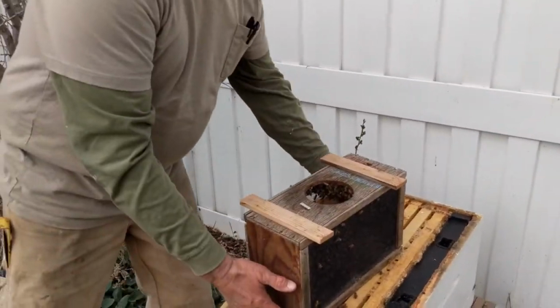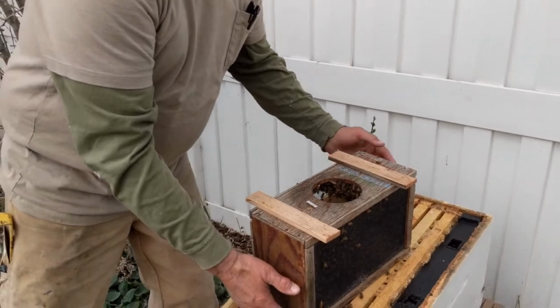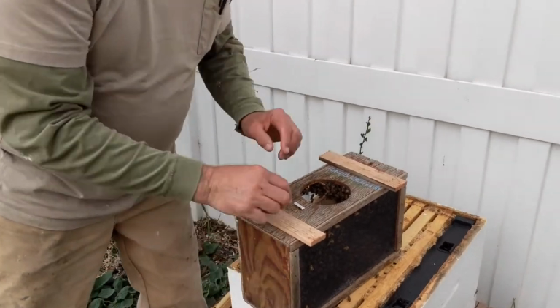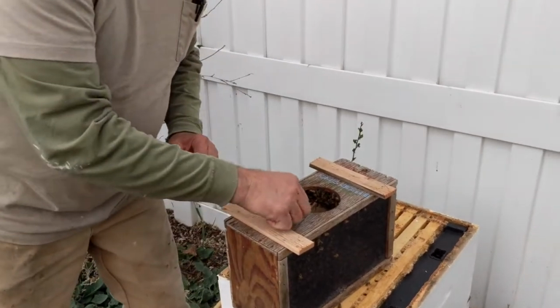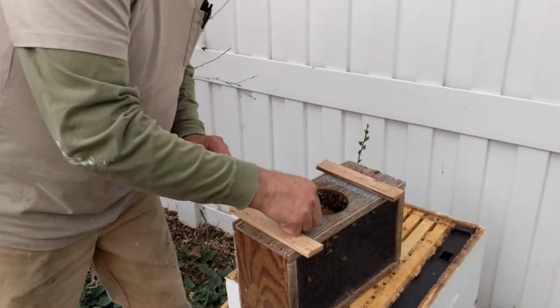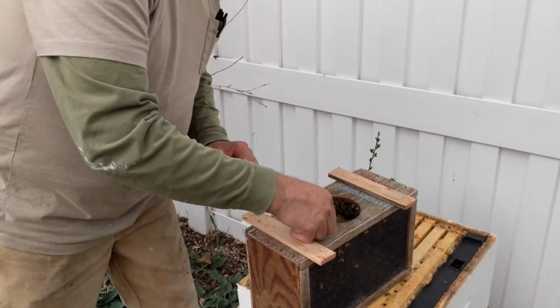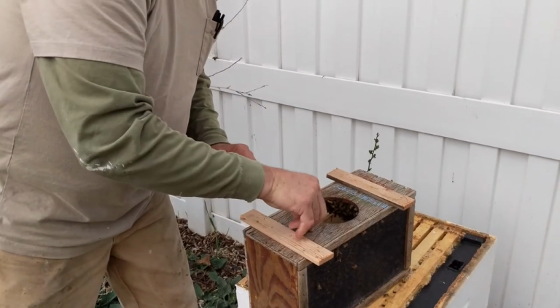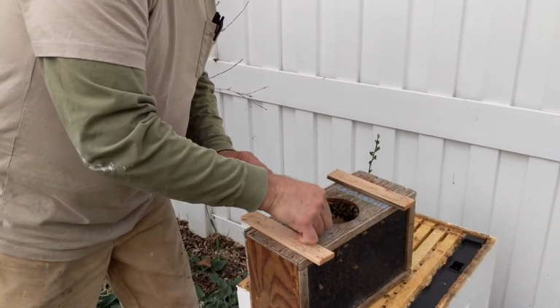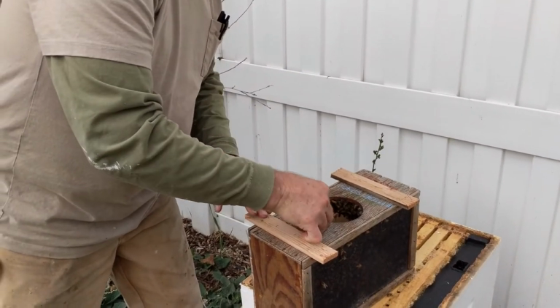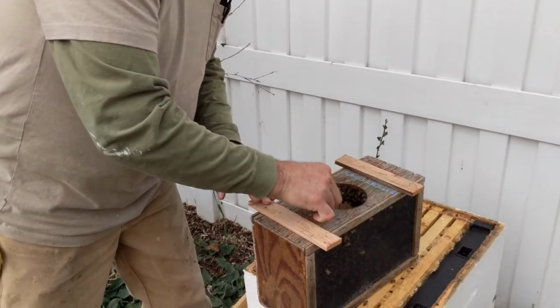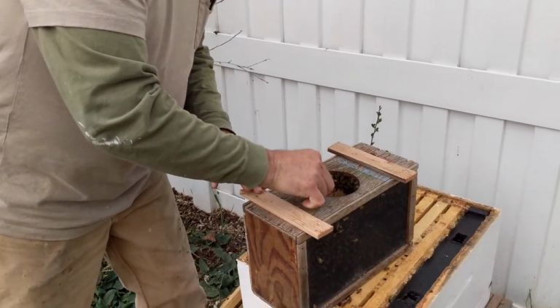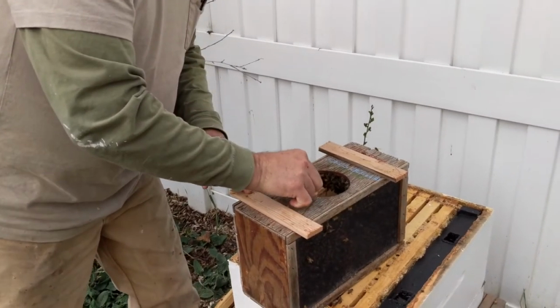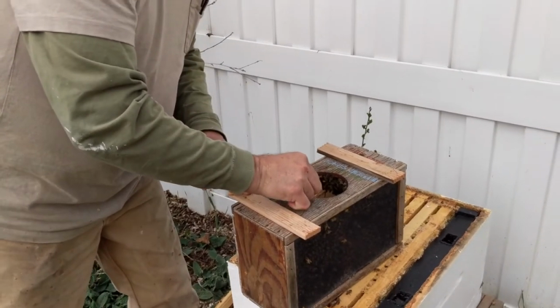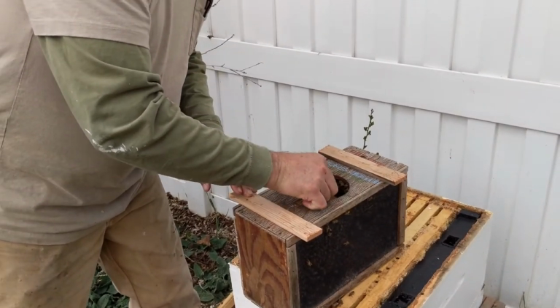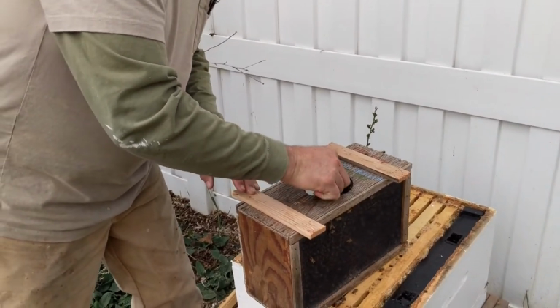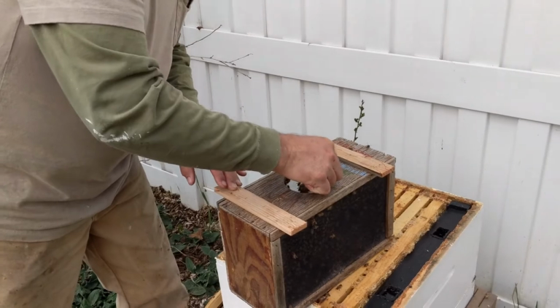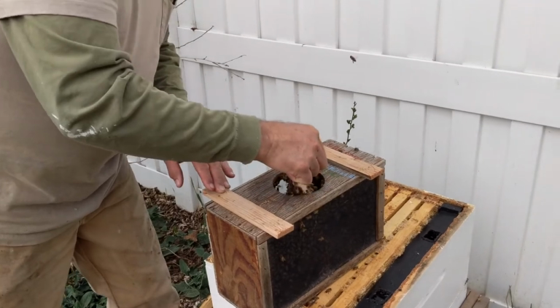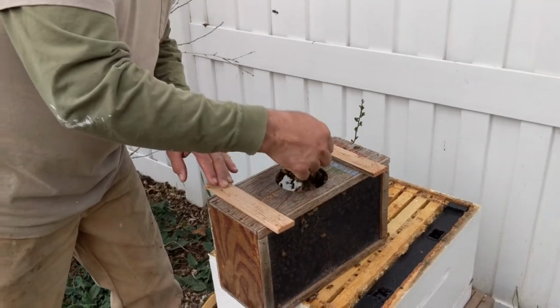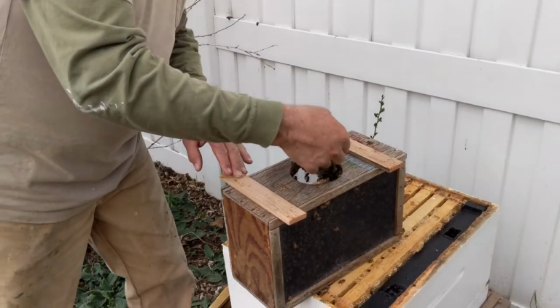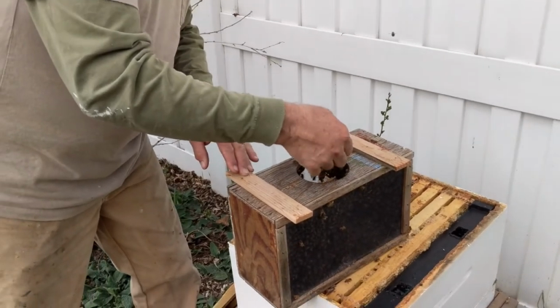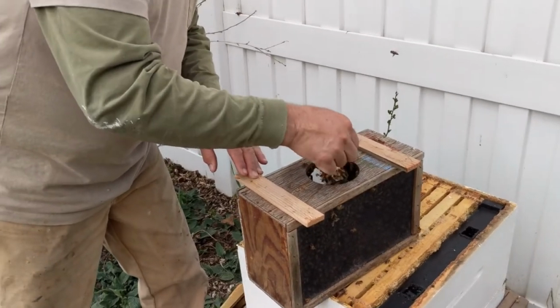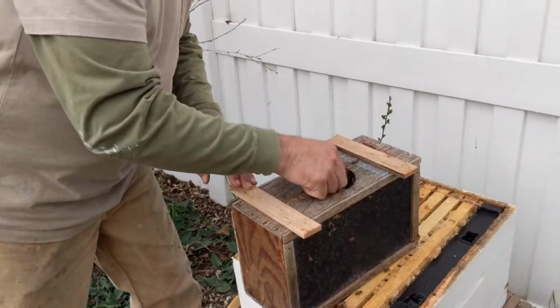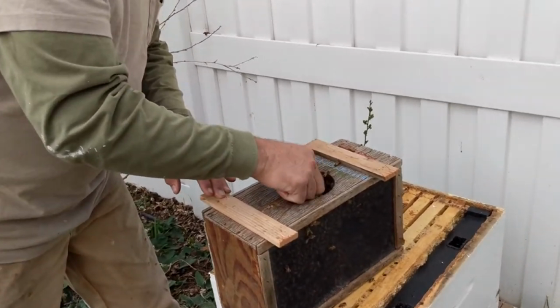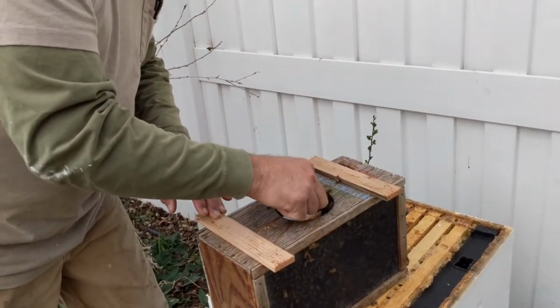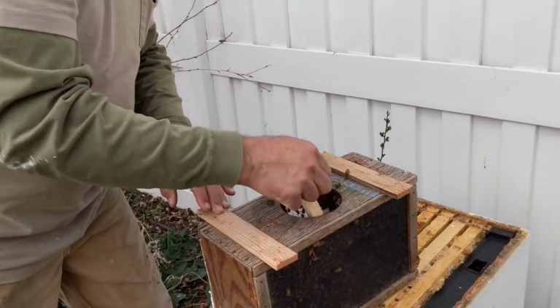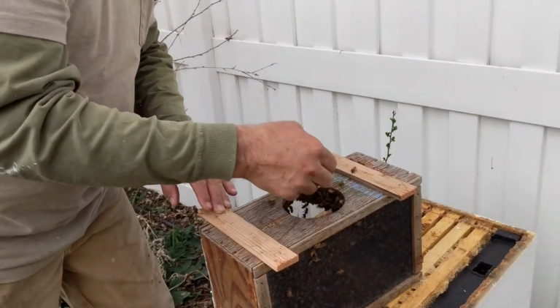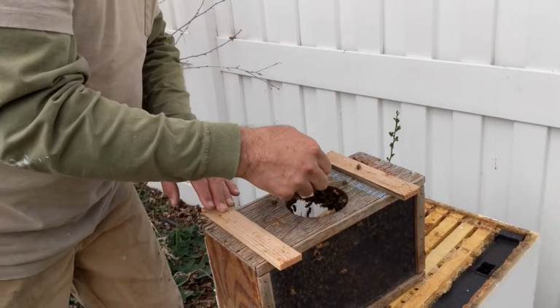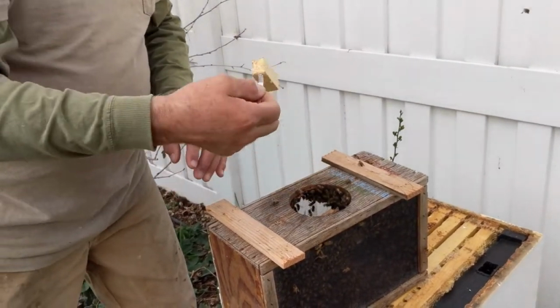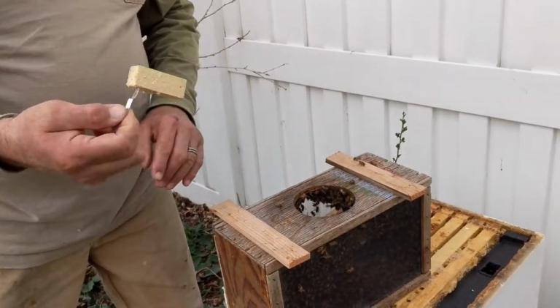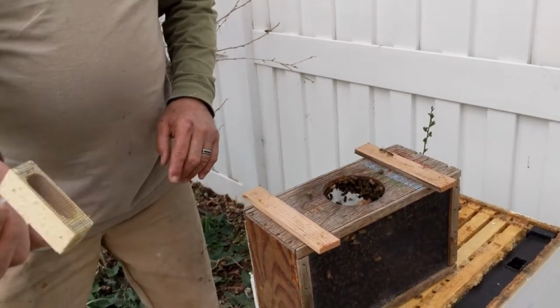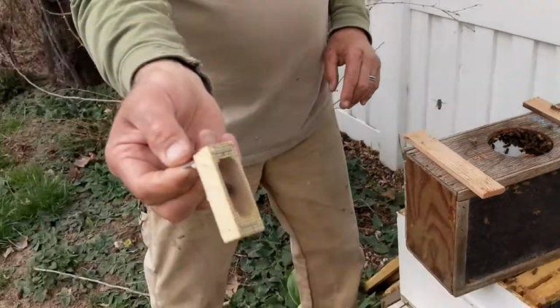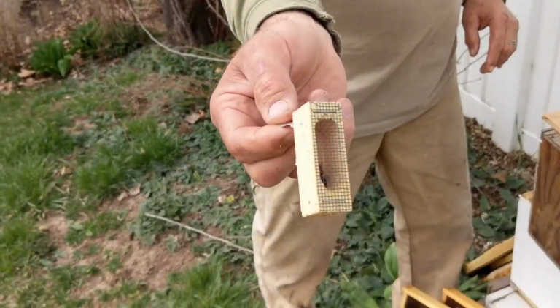Then we're going to pull the queen cage out — it will be covered in bees like that. Just give it a little shake and they'll fall off. There's the queen inside.